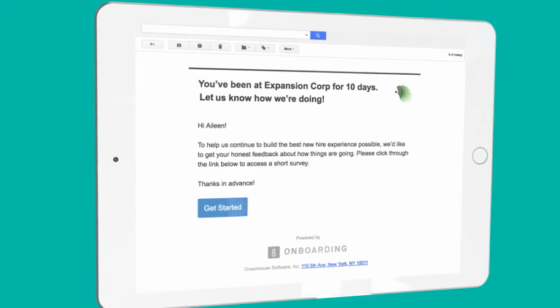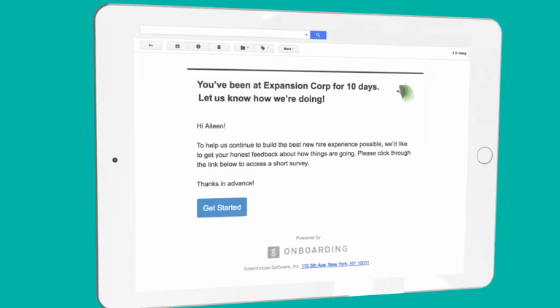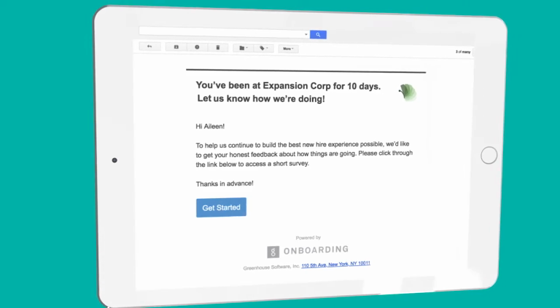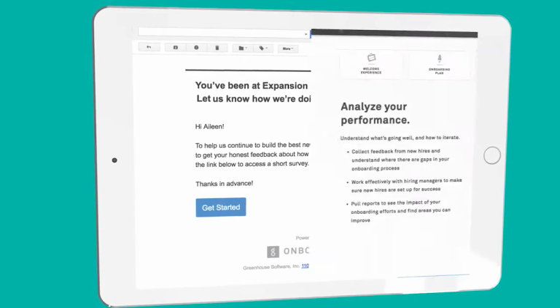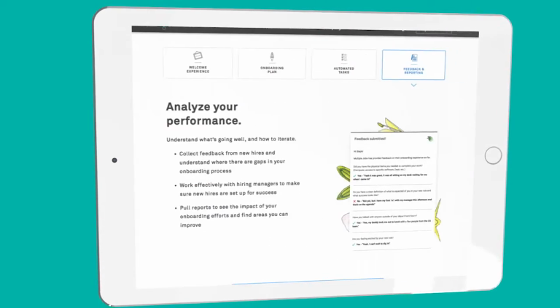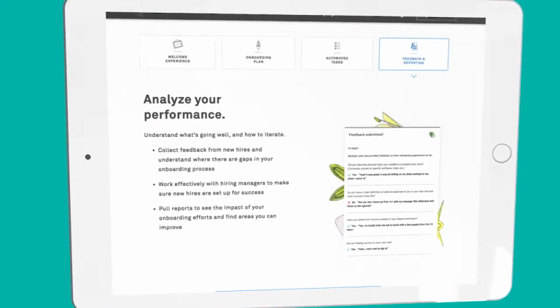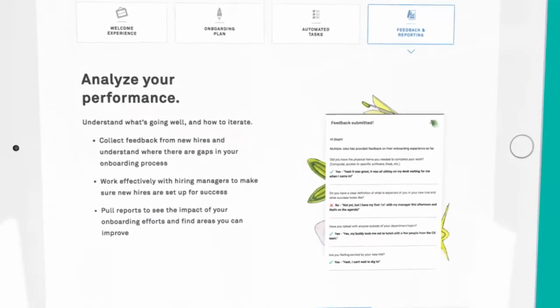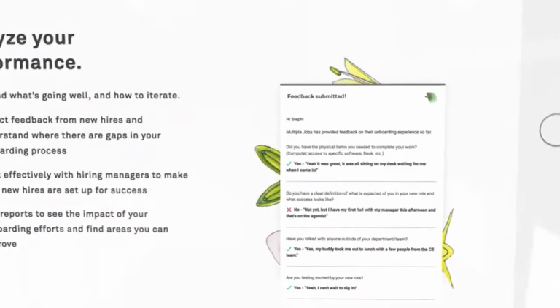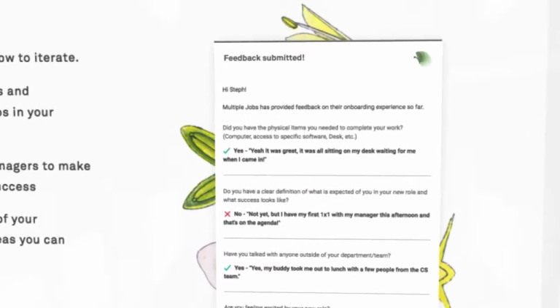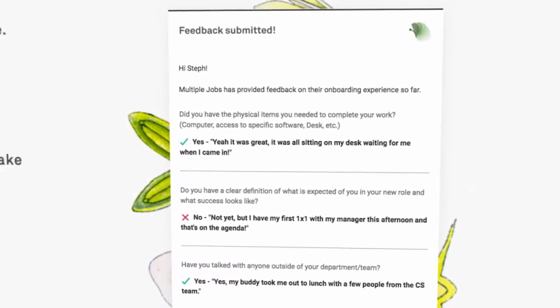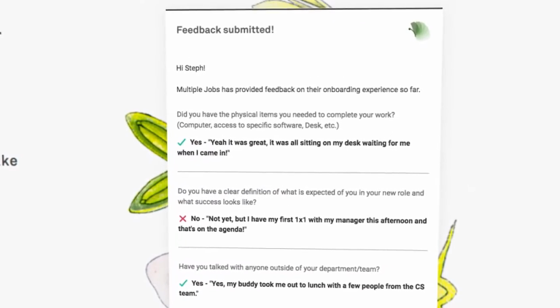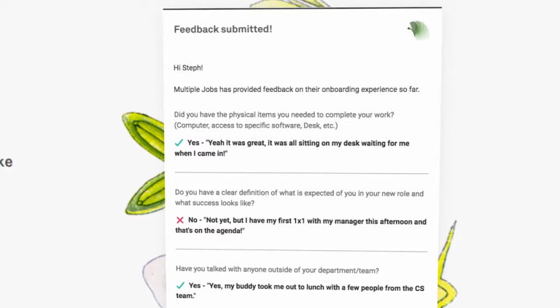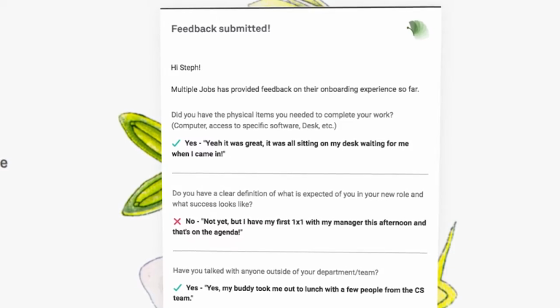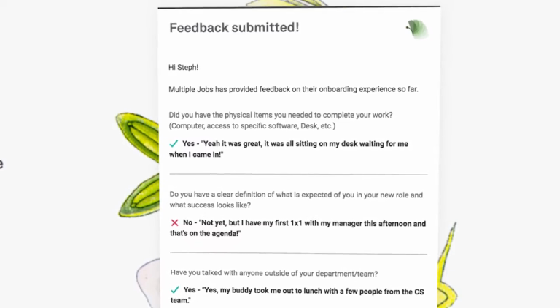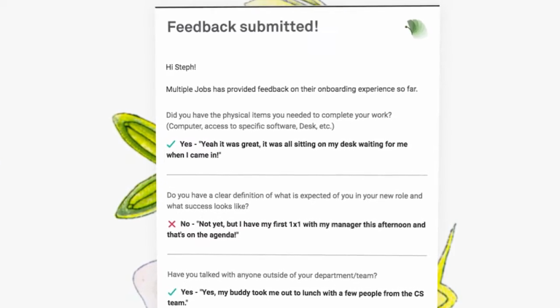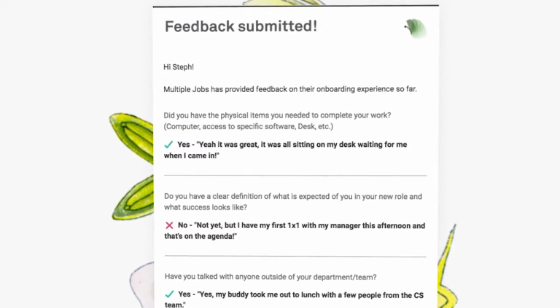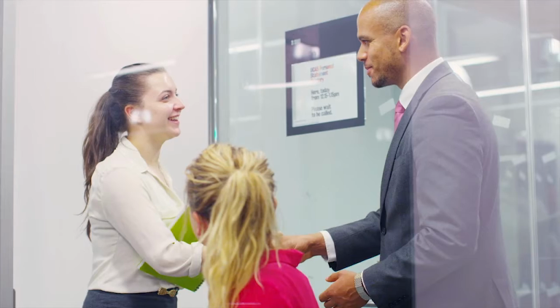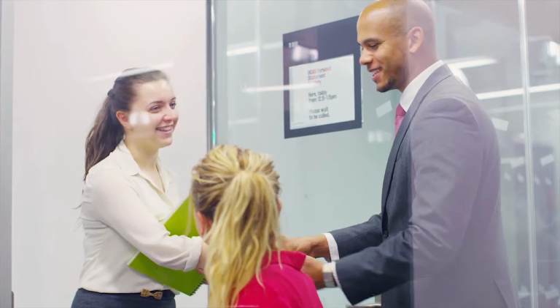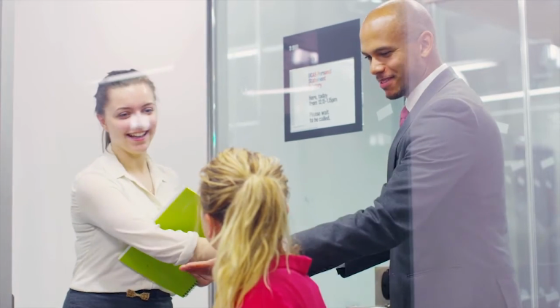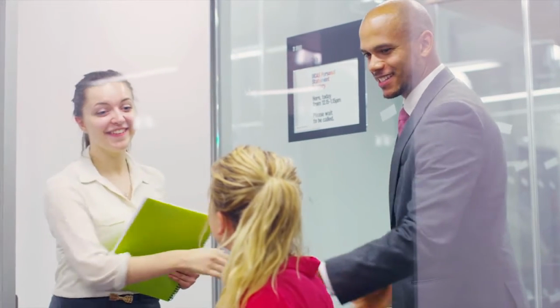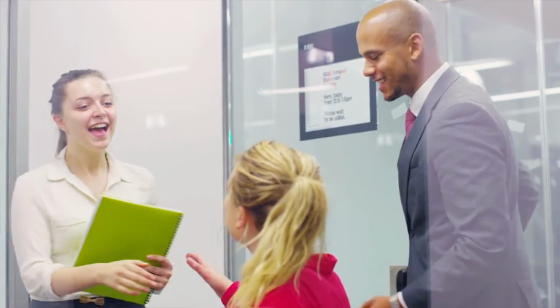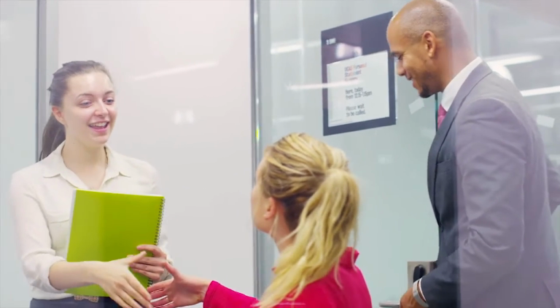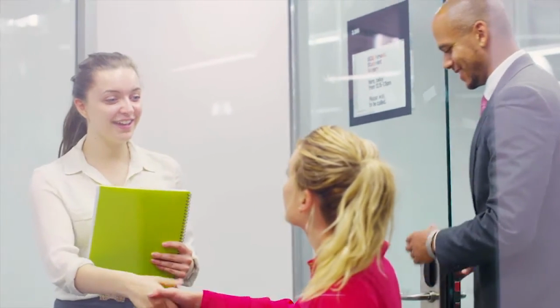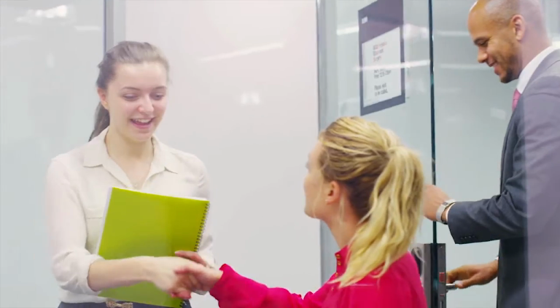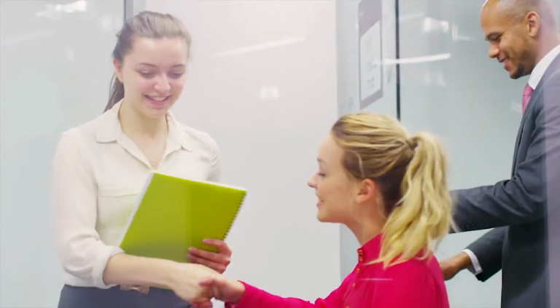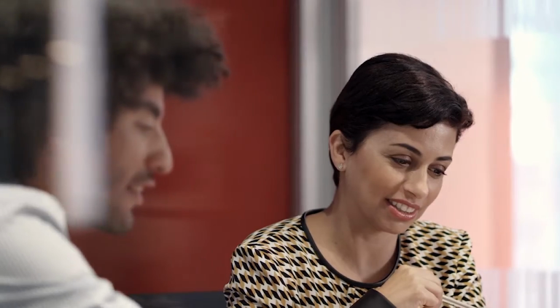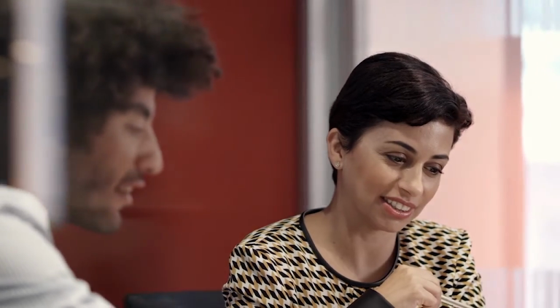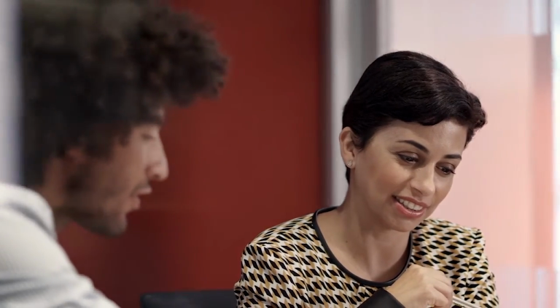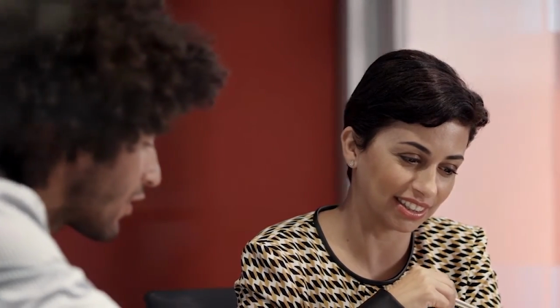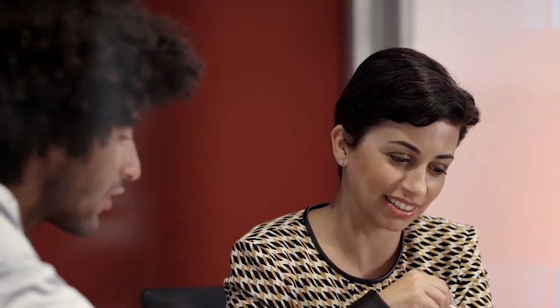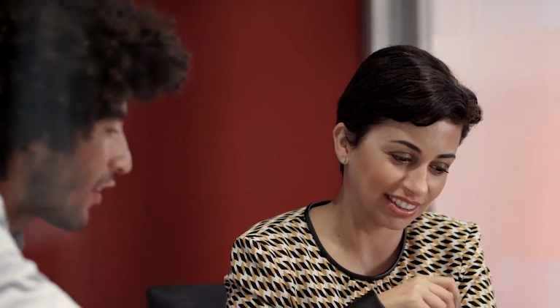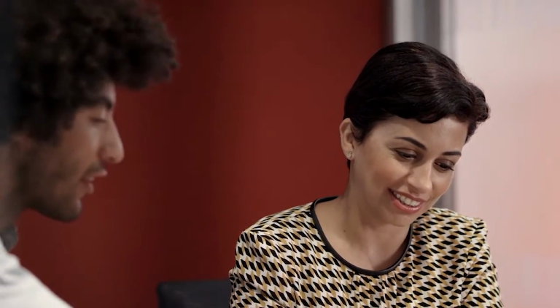And with feedback and reporting, companies can locate and repair gaps in their onboarding process using feedback collected from new hires. Greenhouse onboarding allows companies to start new hires easily and effectively, while ensuring future onboarding efforts excel.